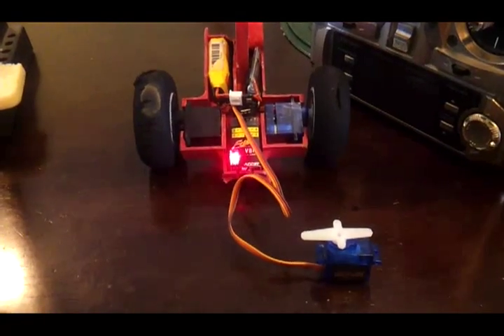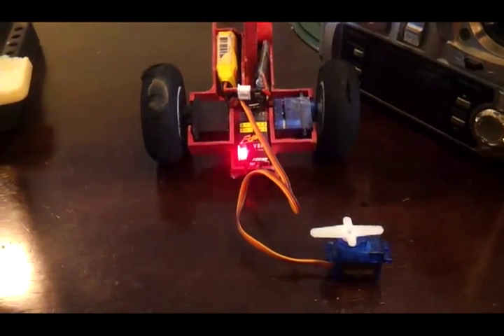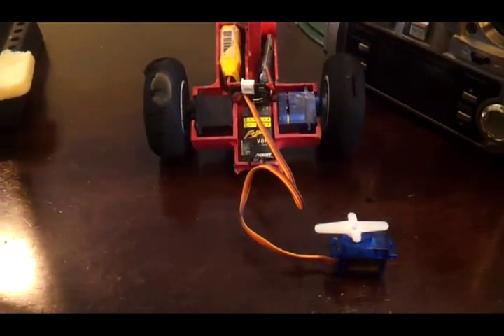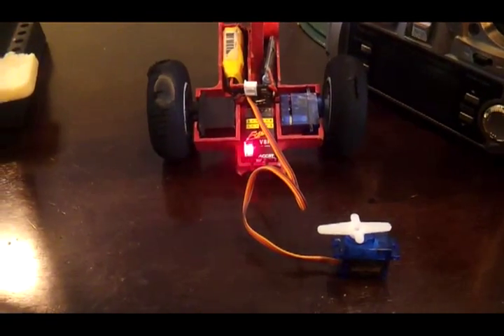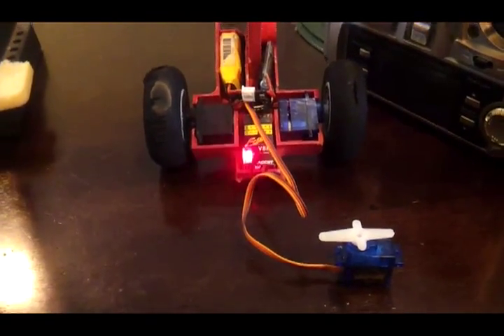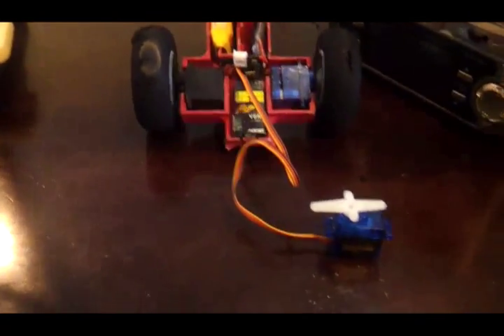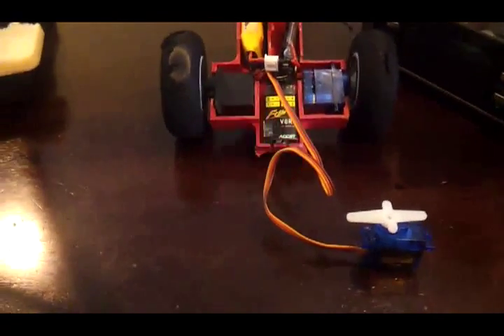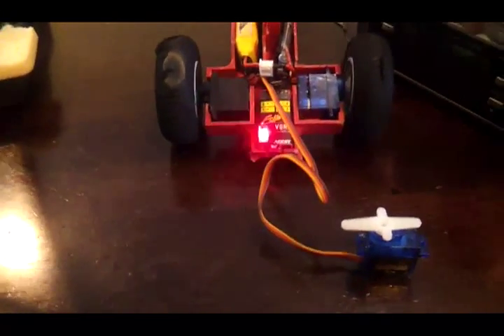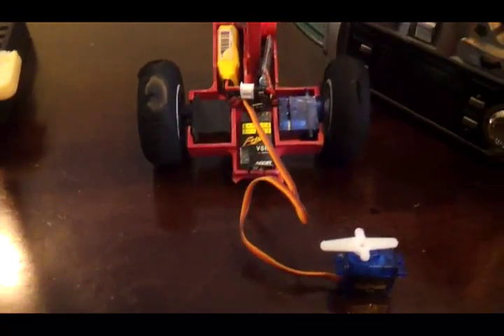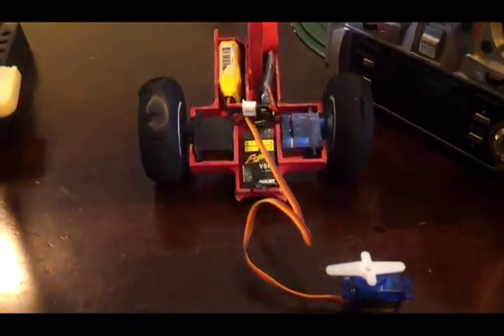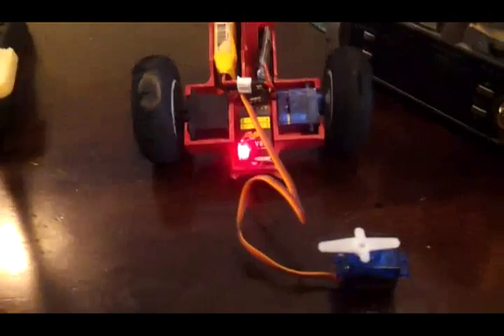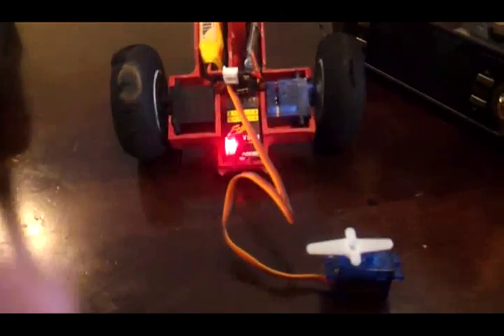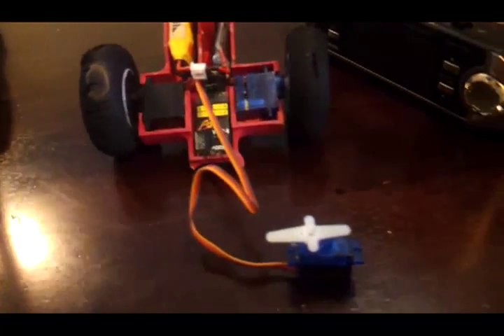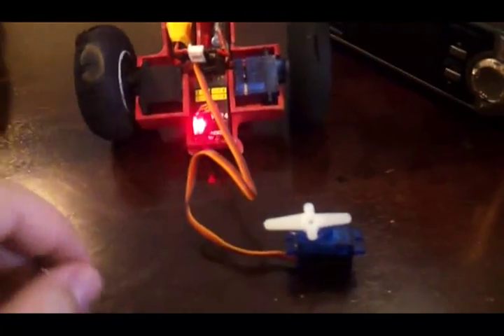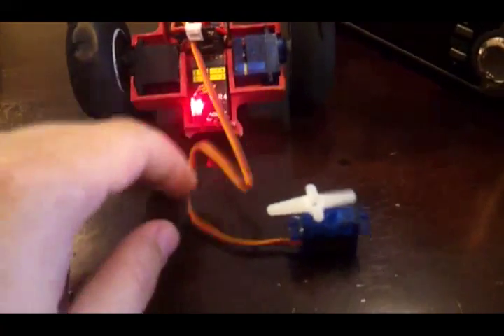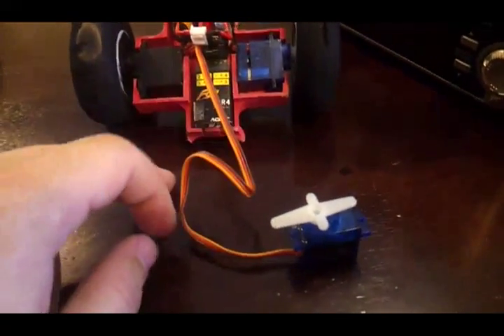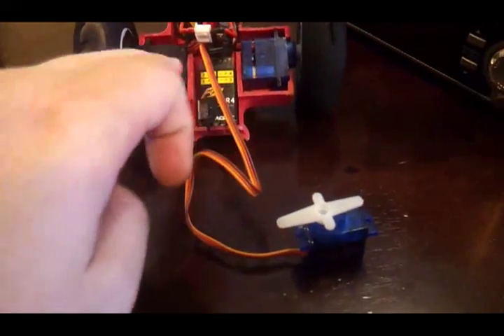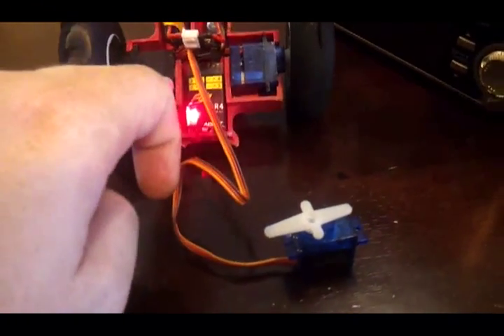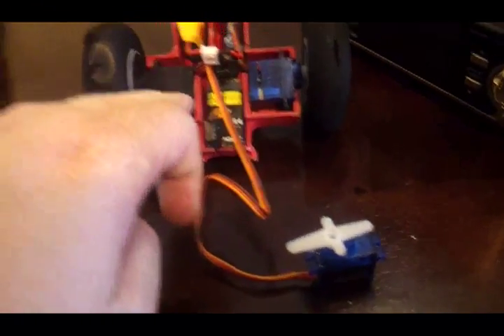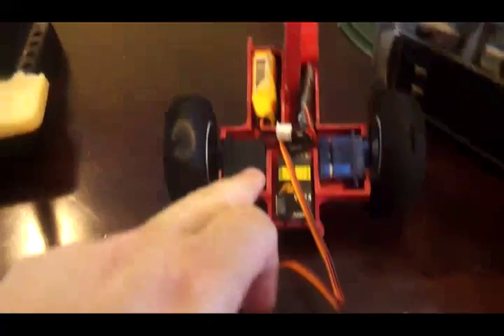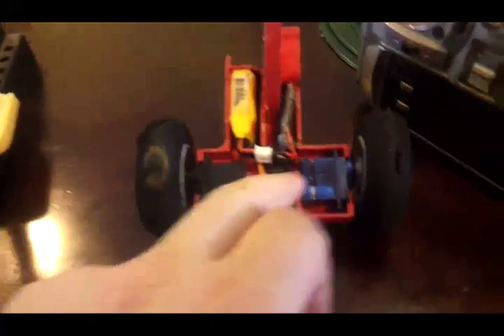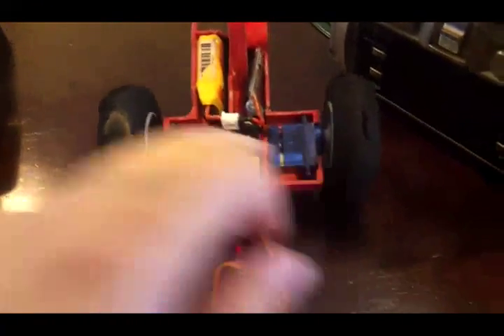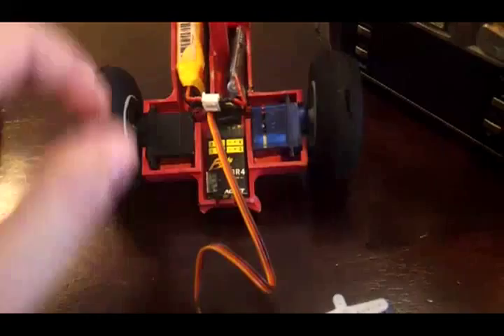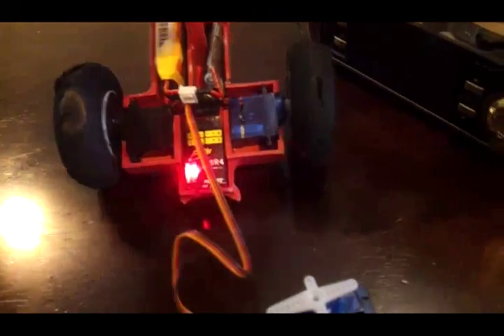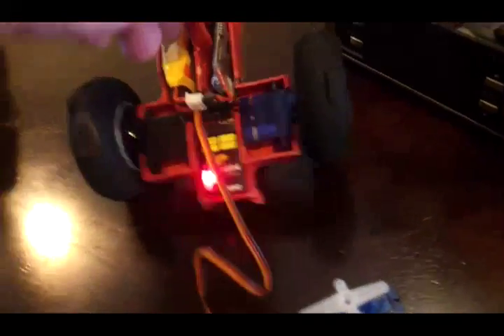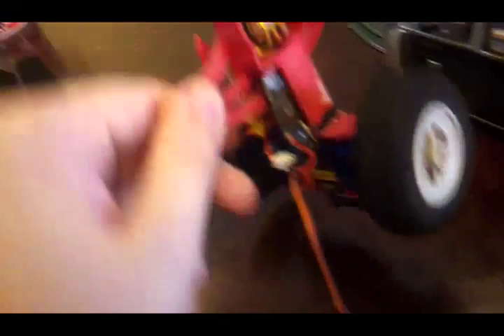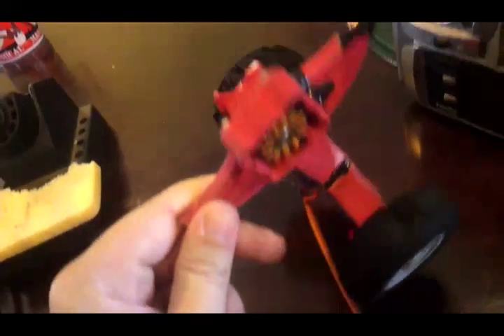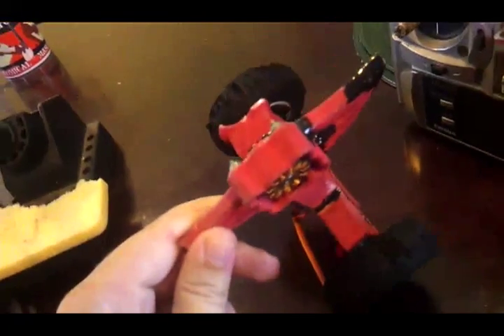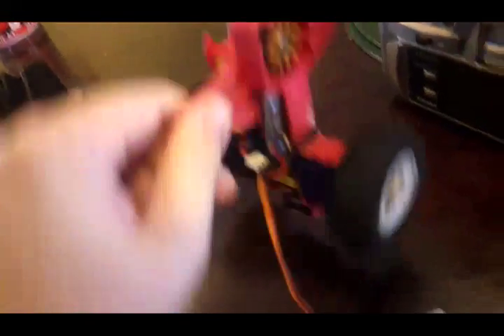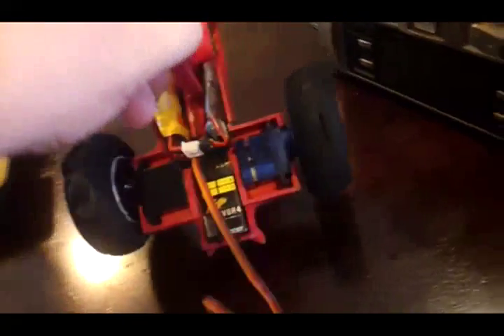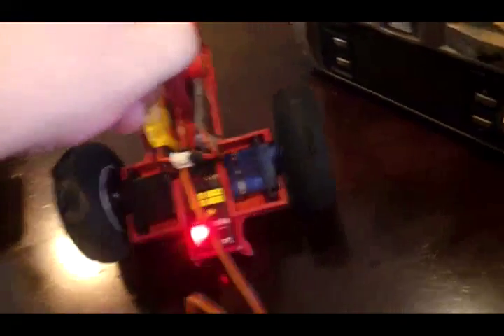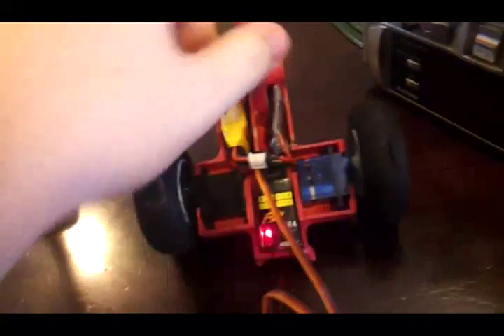This is a video of how we modify servos to be used in an ant-weight robot. The servos are used for the drives of the robots, to drive the wheels. This is an ant-weight fighting robot.